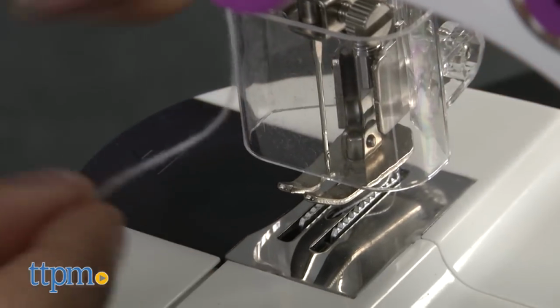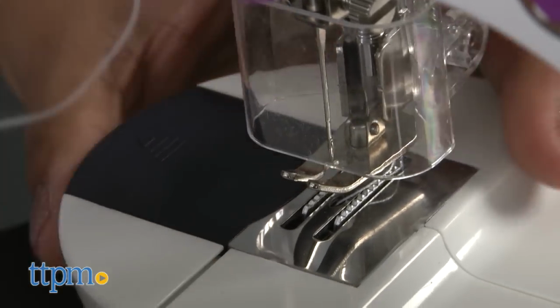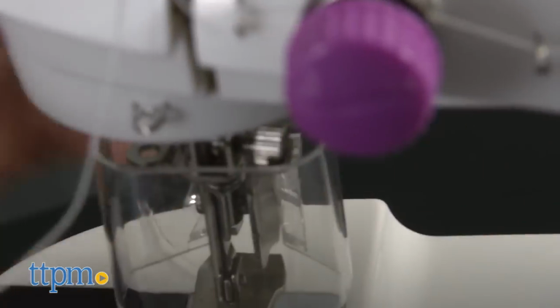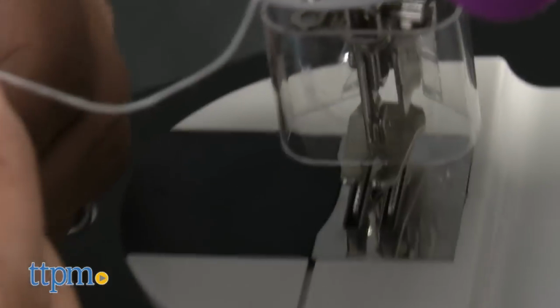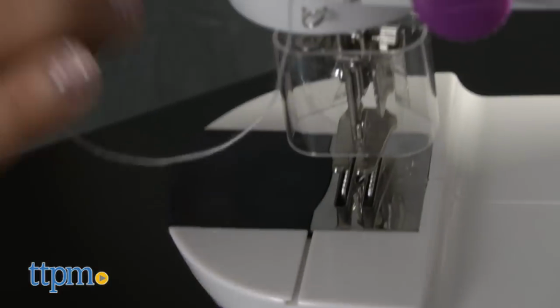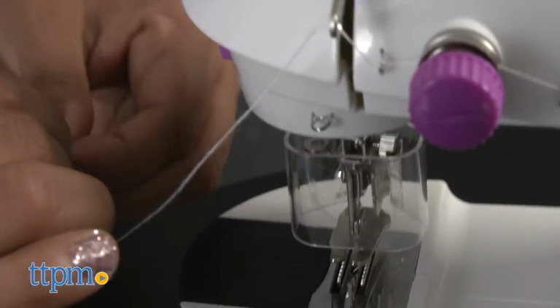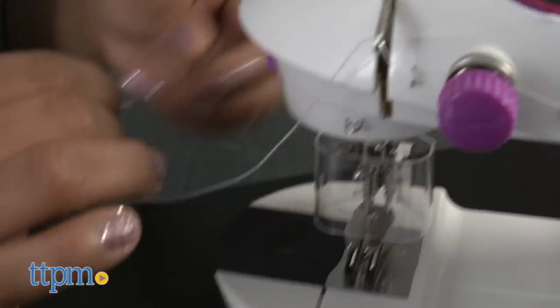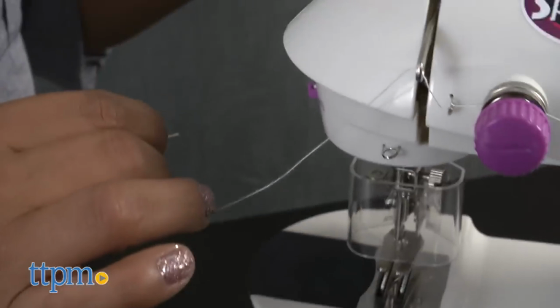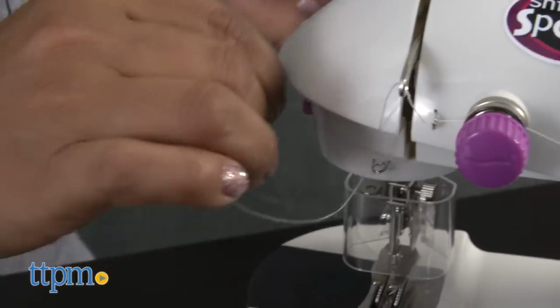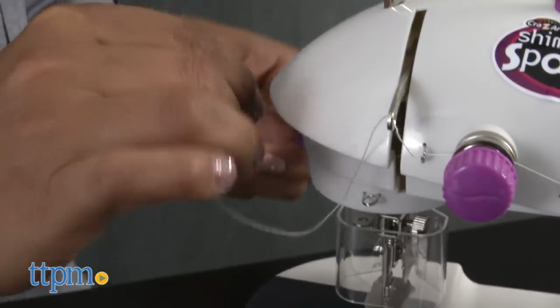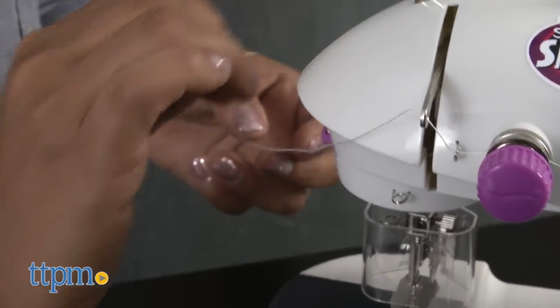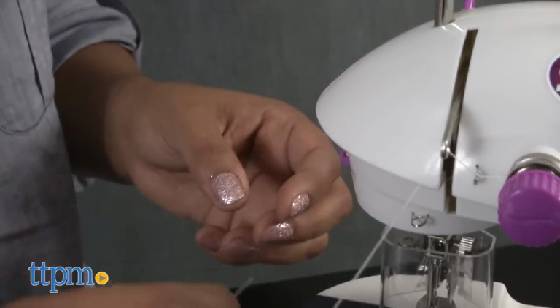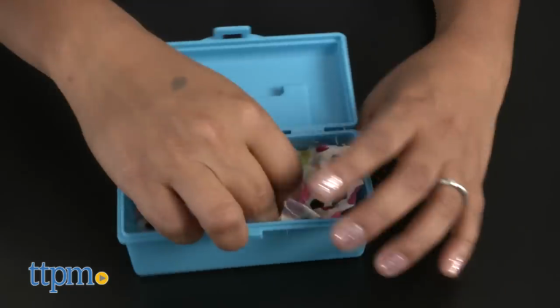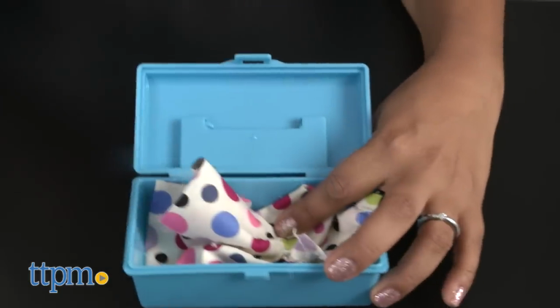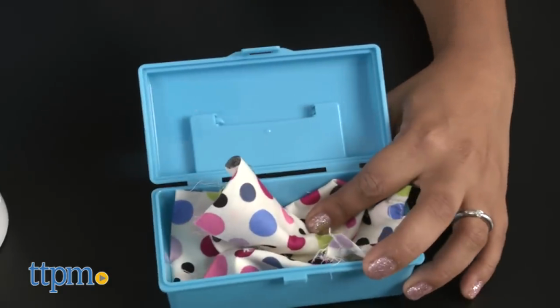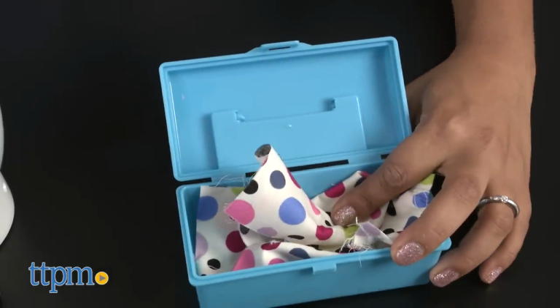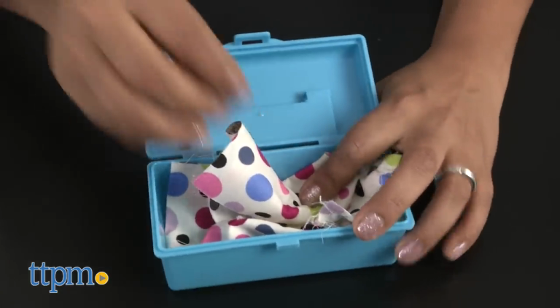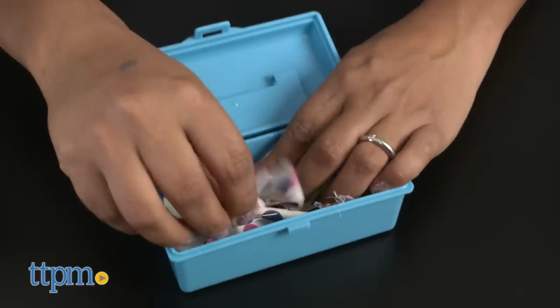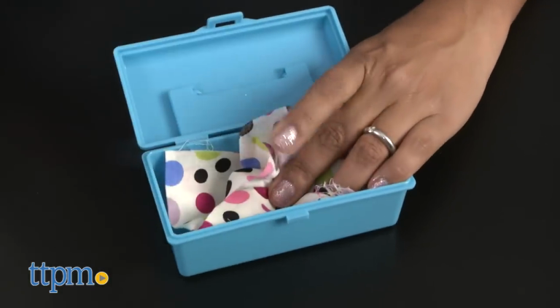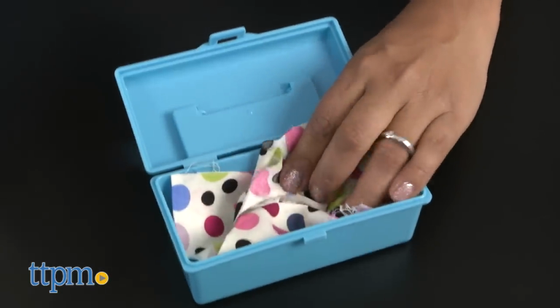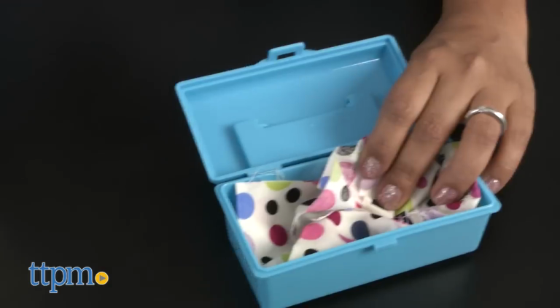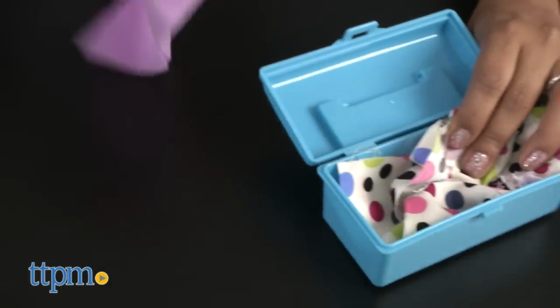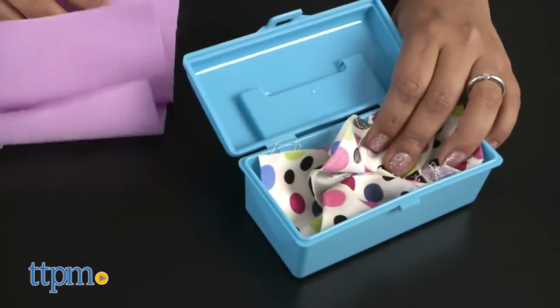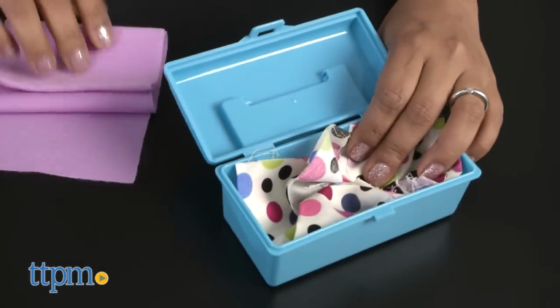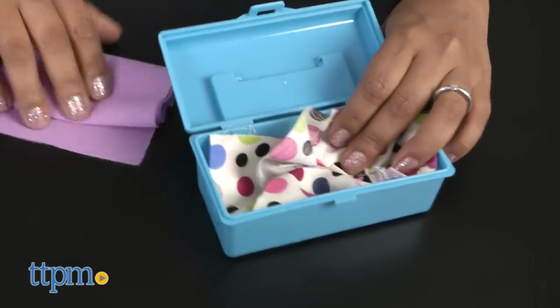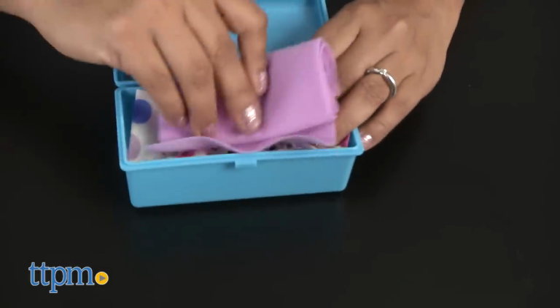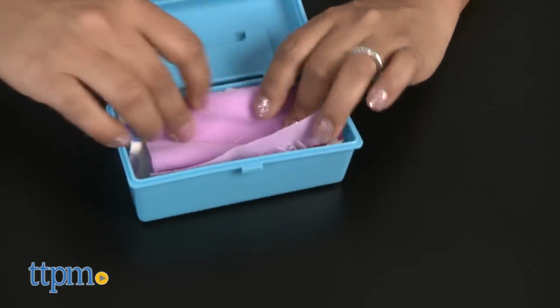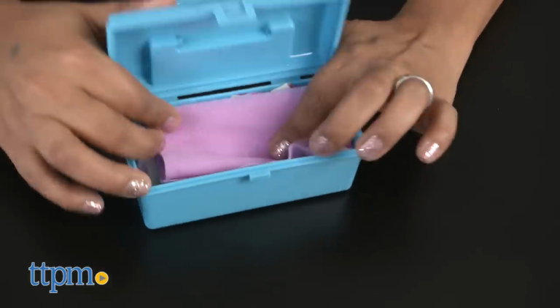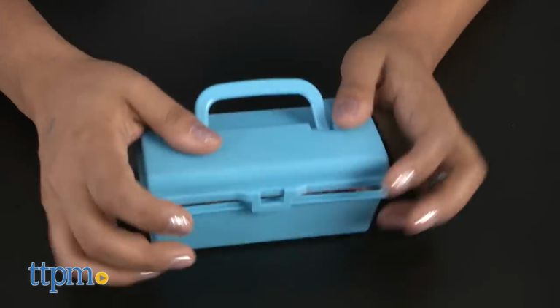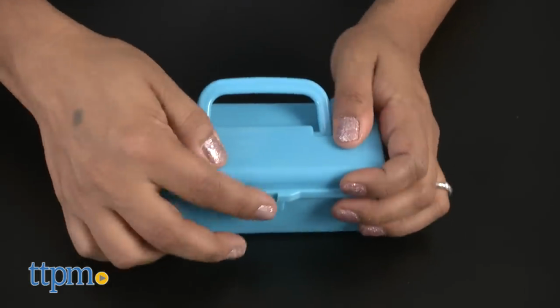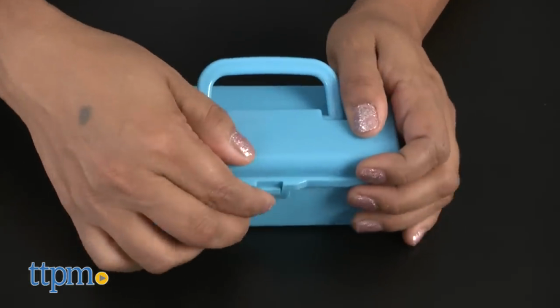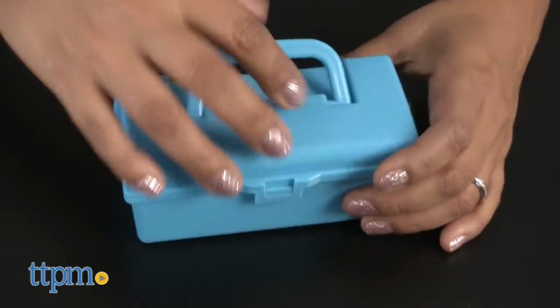The Shimmer & Sparkle Sew Crazy encourages creativity, hand-eye coordination, focus, and helps reinforce motor skills. This toy requires four AA batteries that are not included. The Shimmer & Sparkle Sew Crazy is for ages 8 and up and made by Crazy Art.